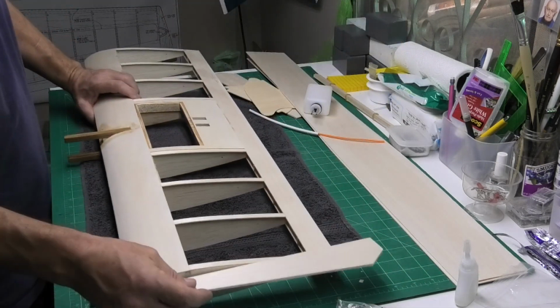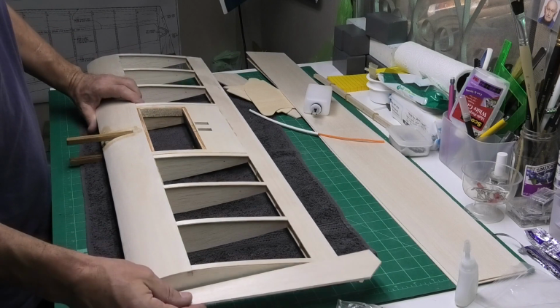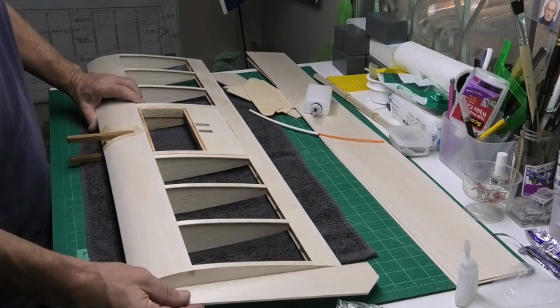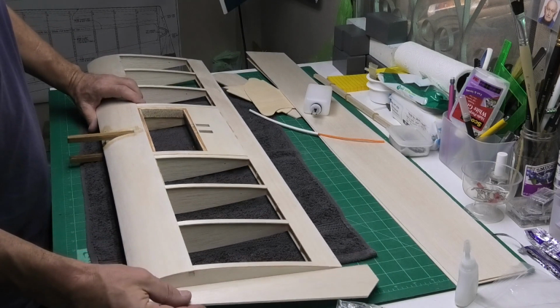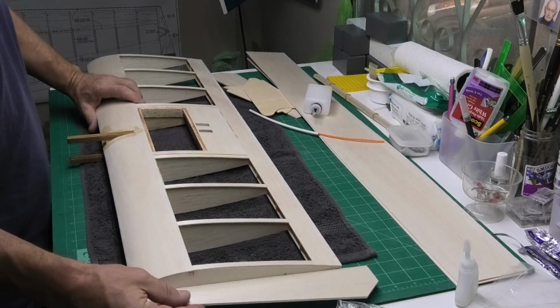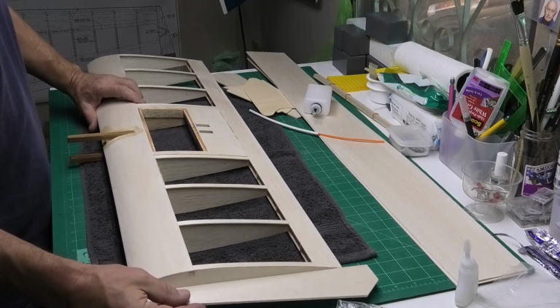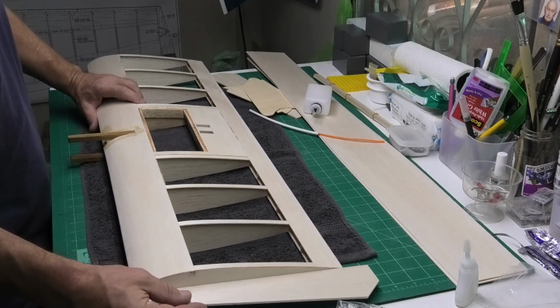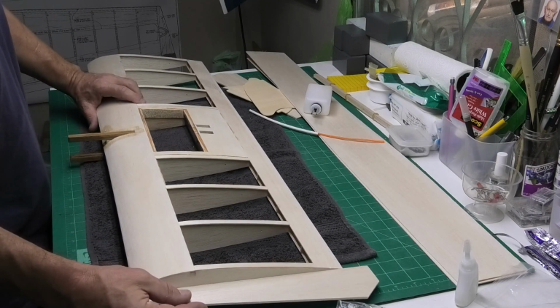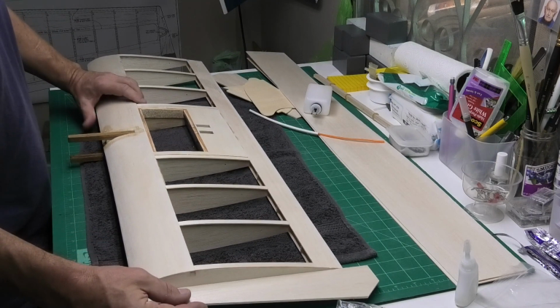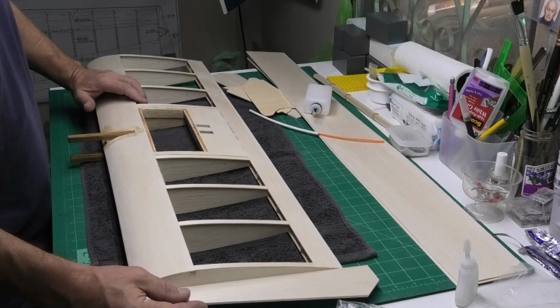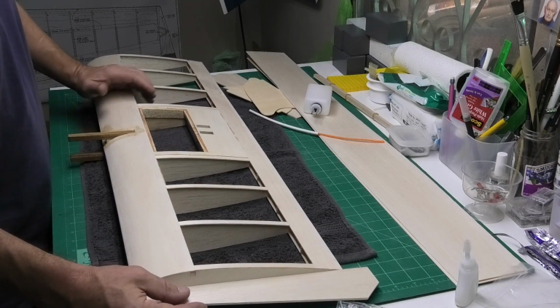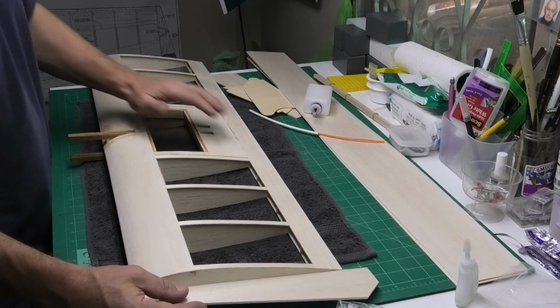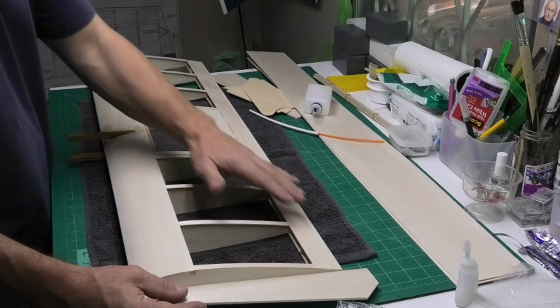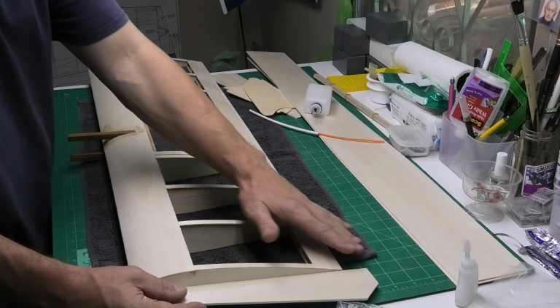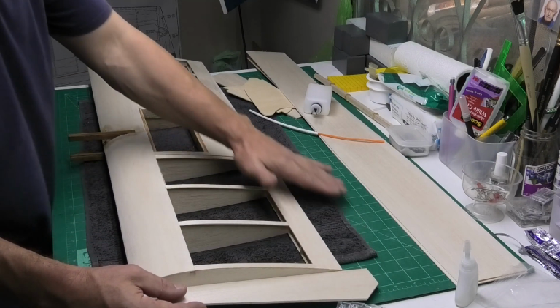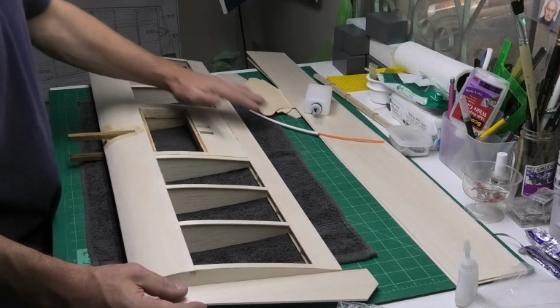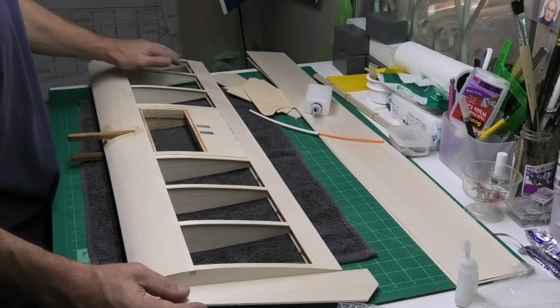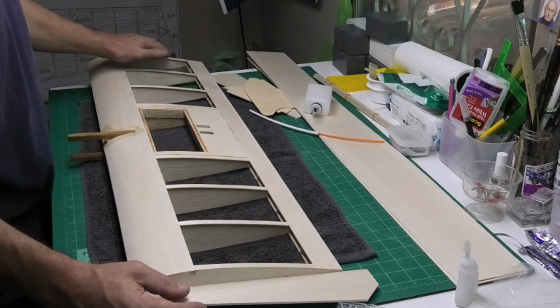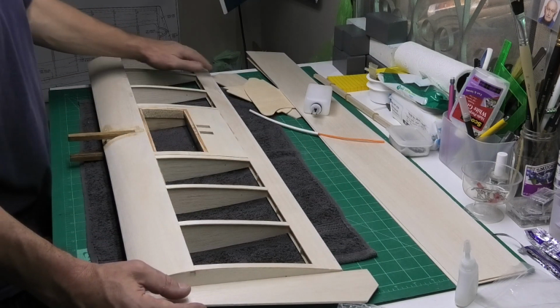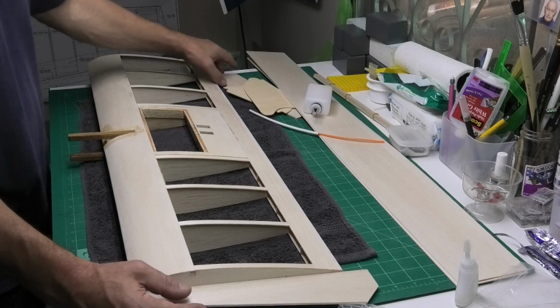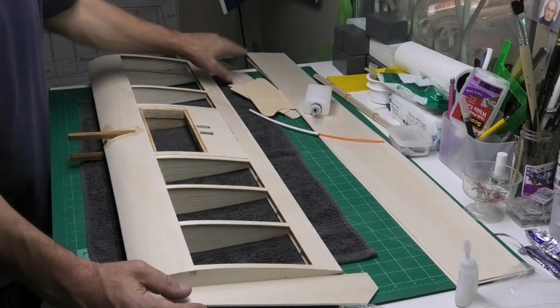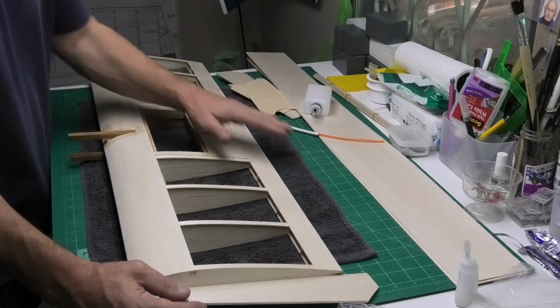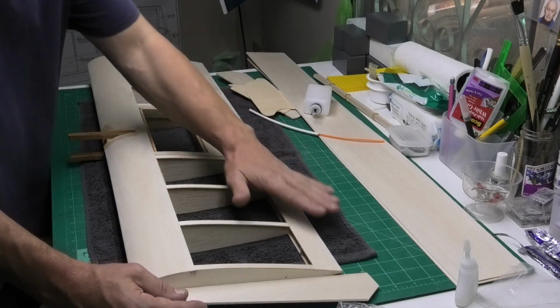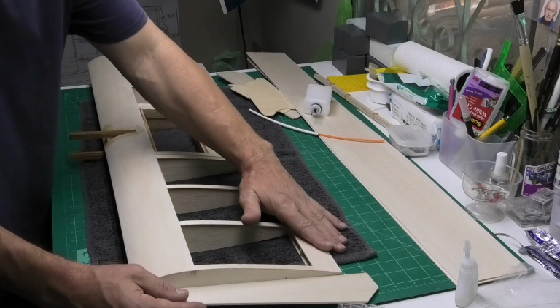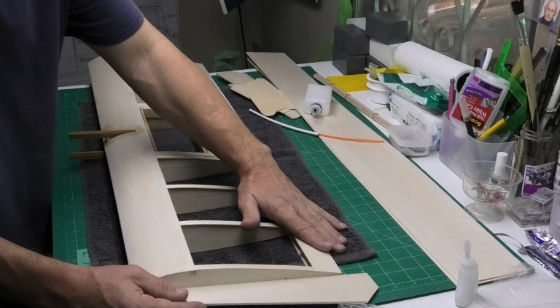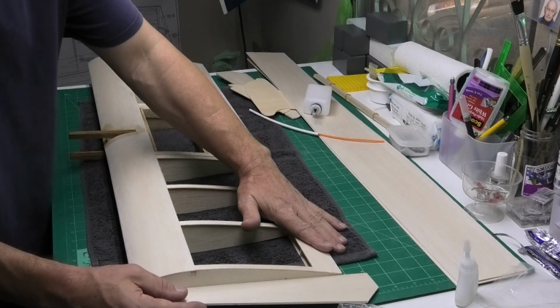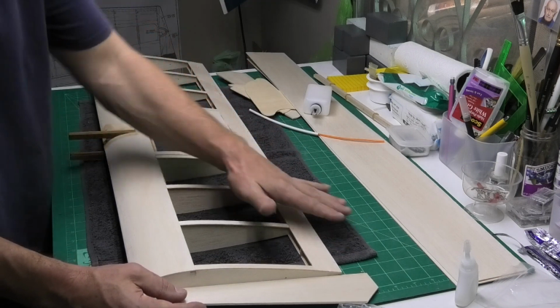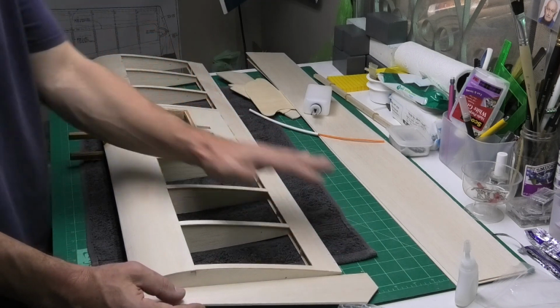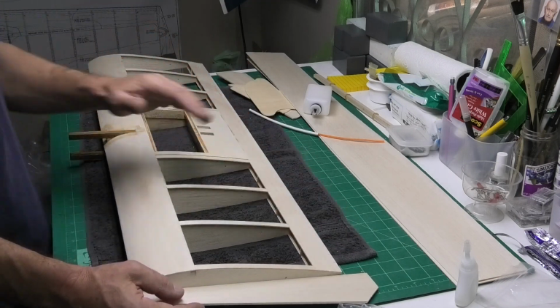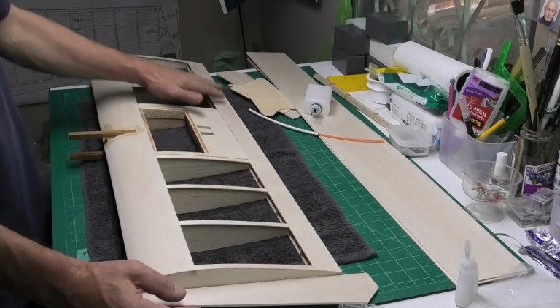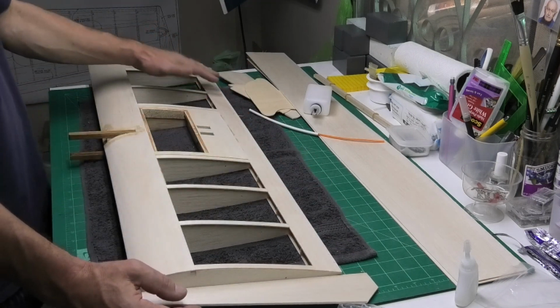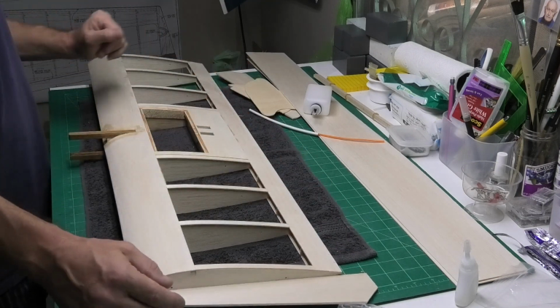I'm going to do the wing tips and then I need to start thinking about doing the flapper arms on the back.